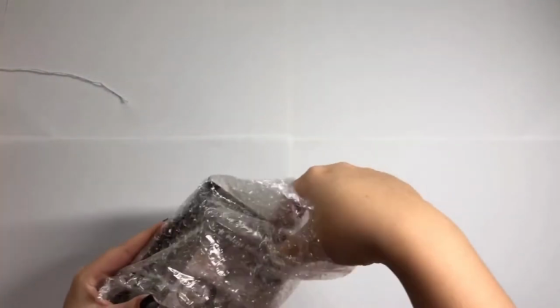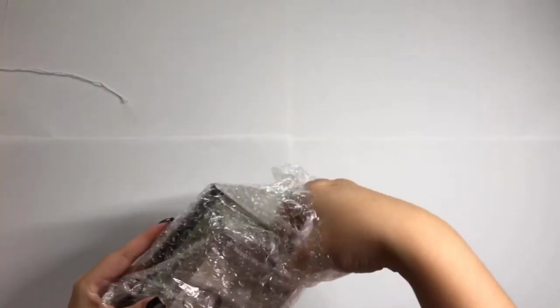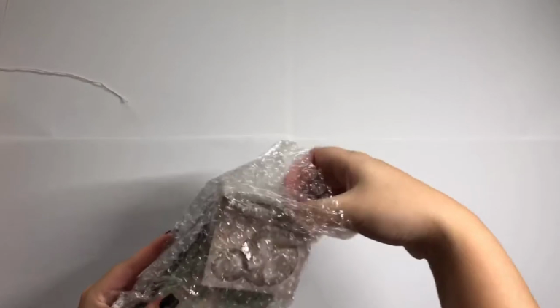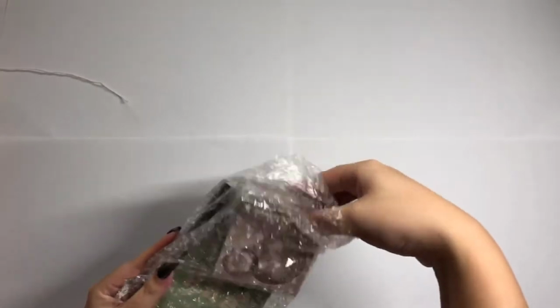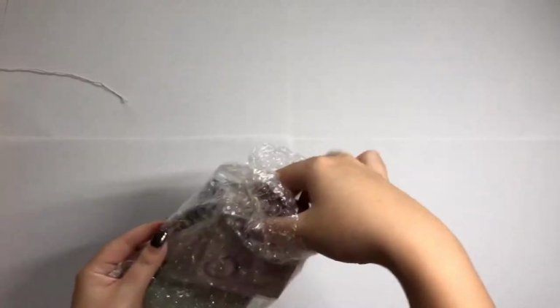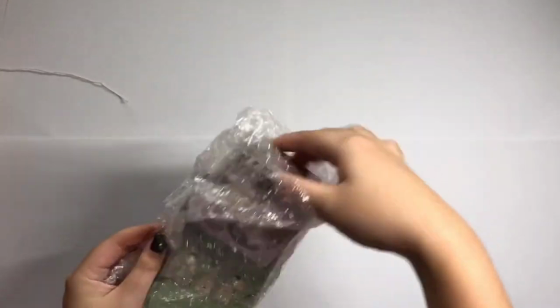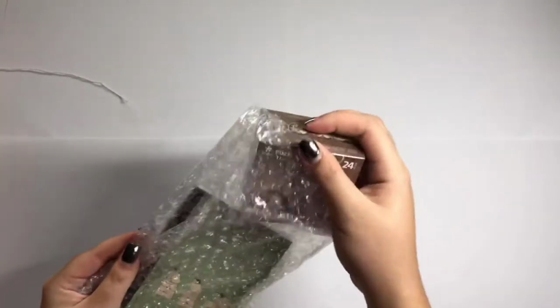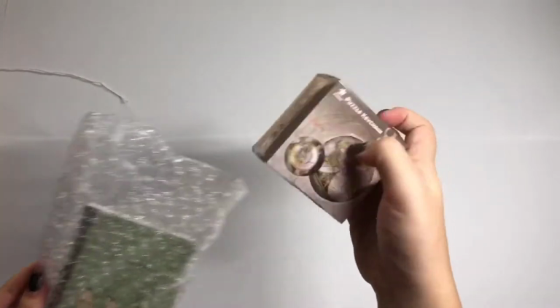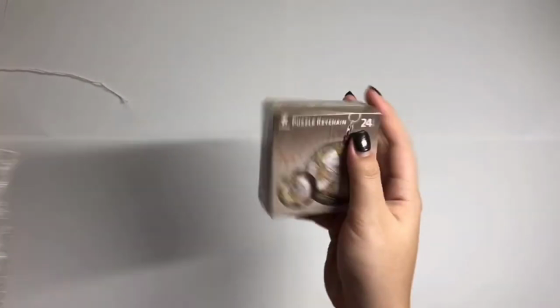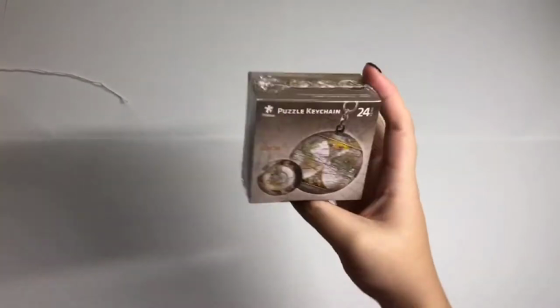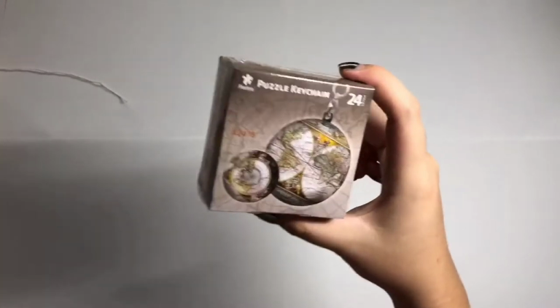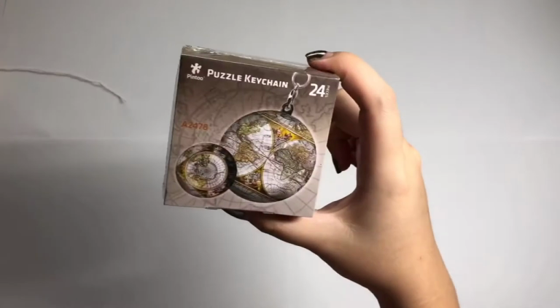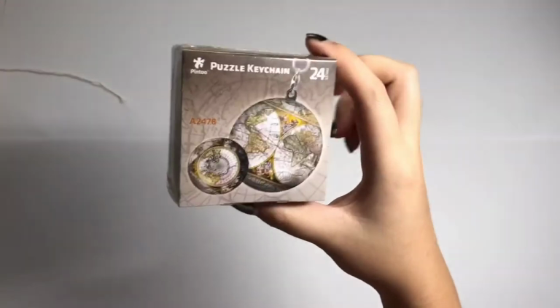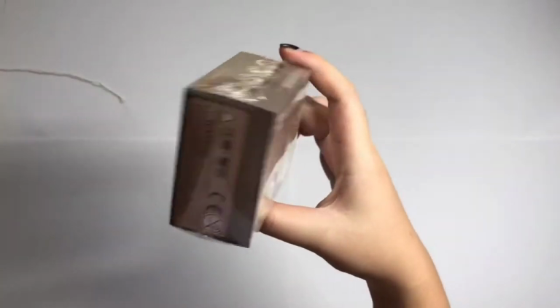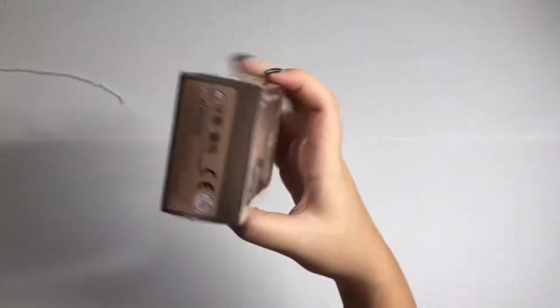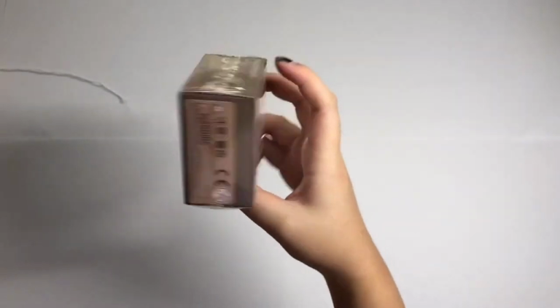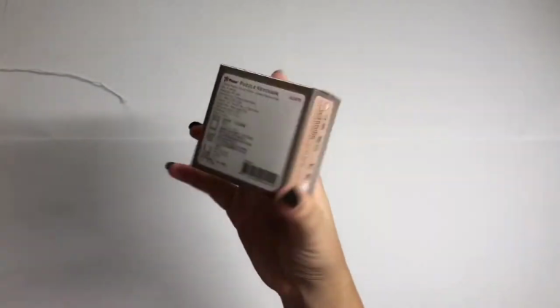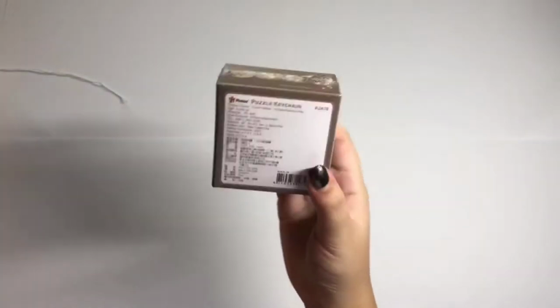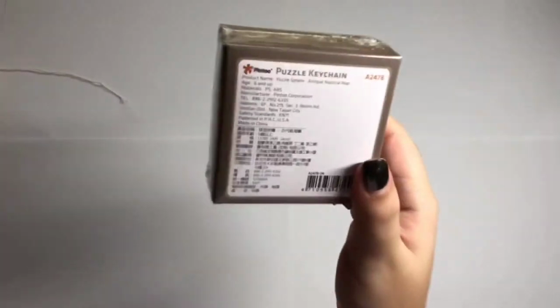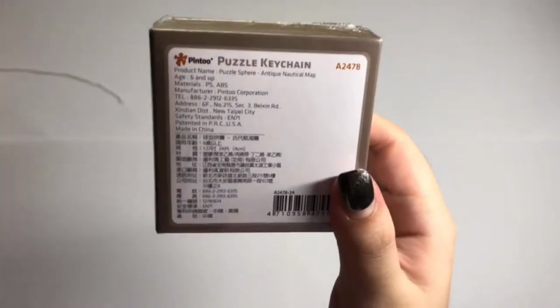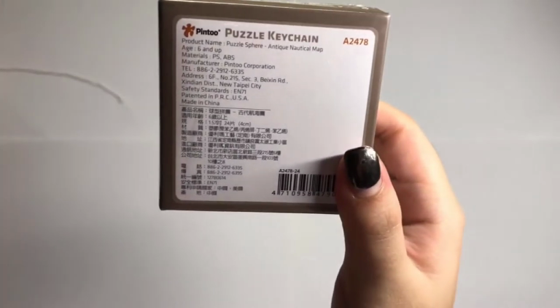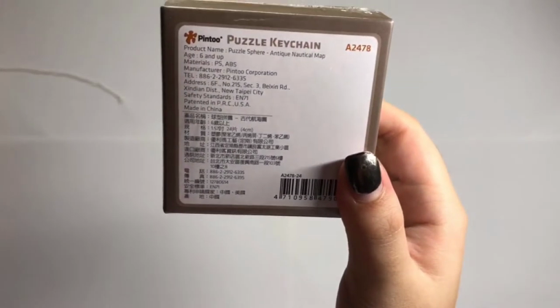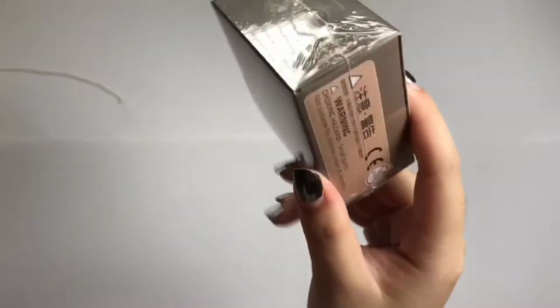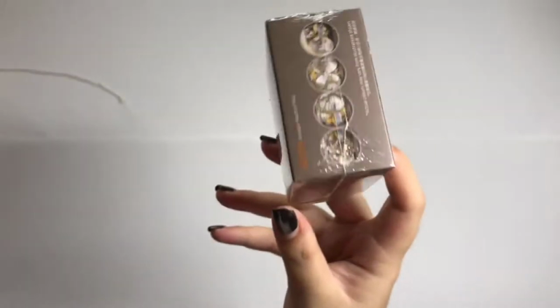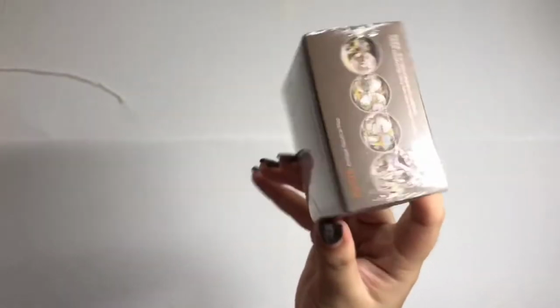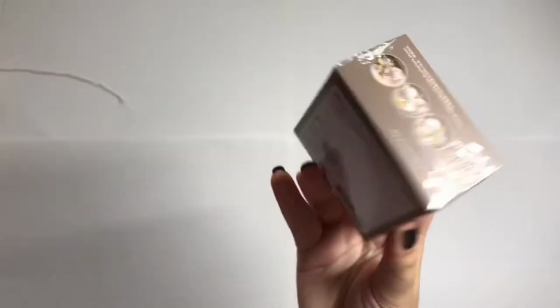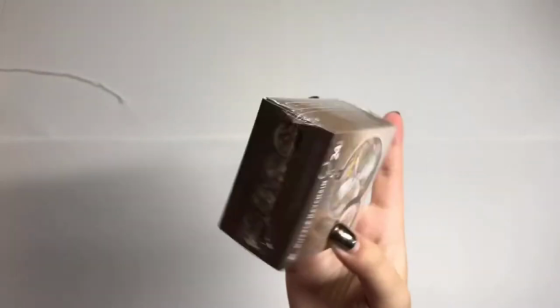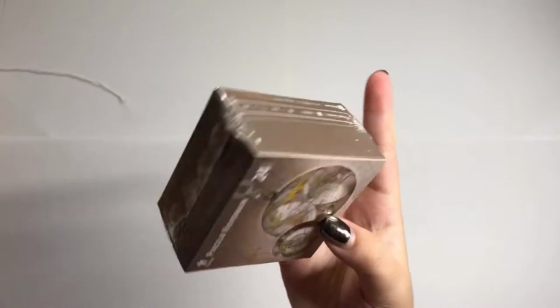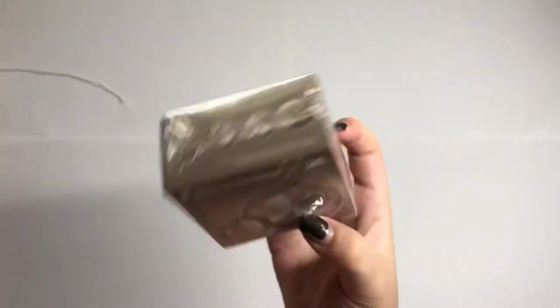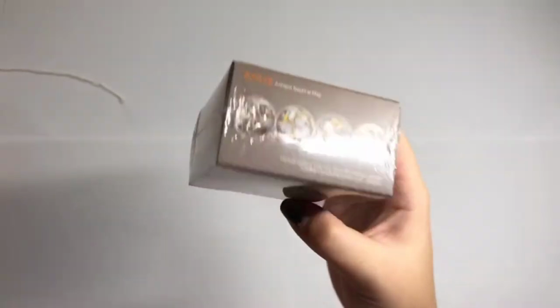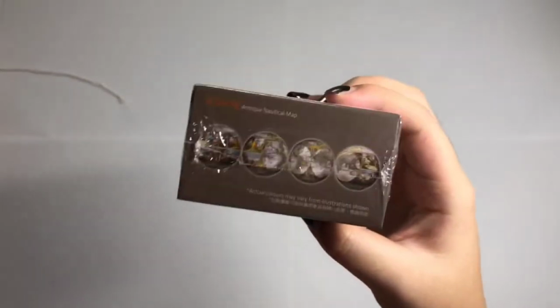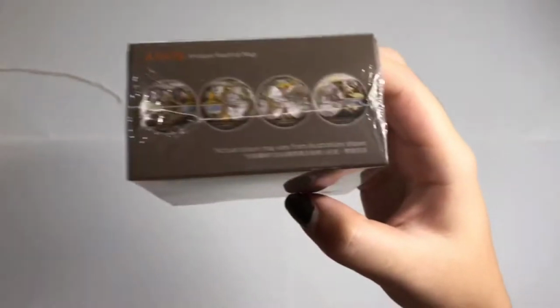So firstly, what I have here is actually a puzzle. It is actually a puzzle of the globe, which is something like awareness.